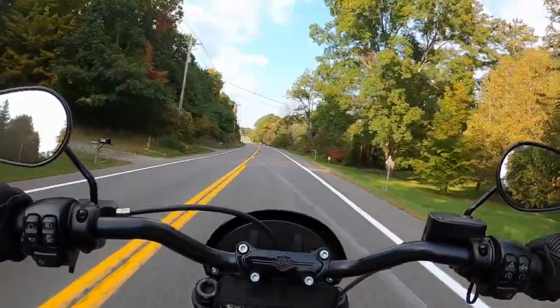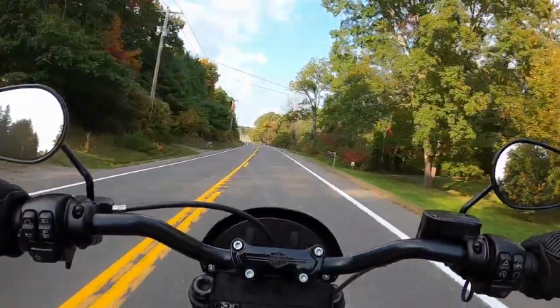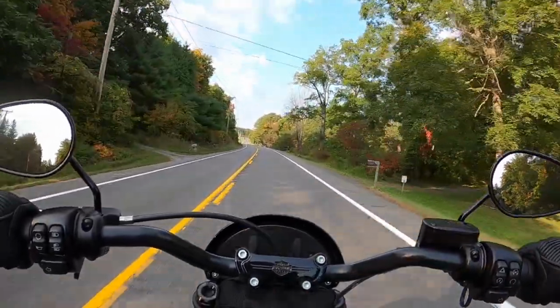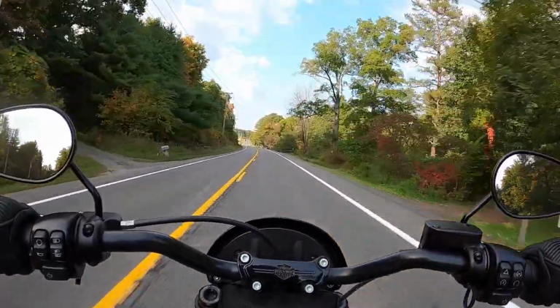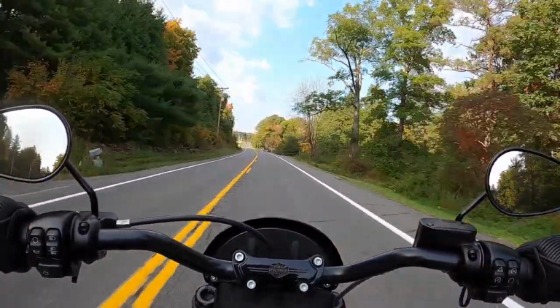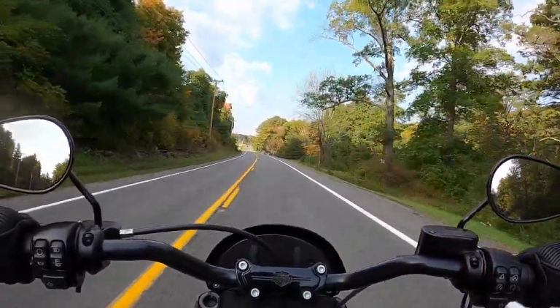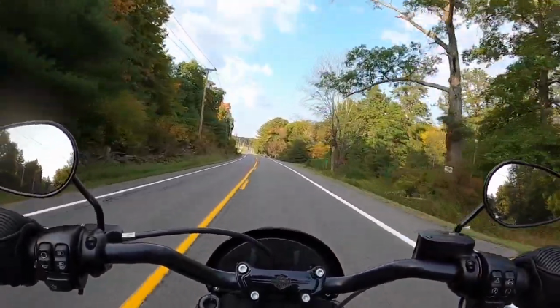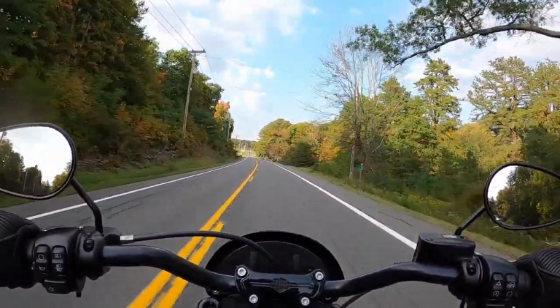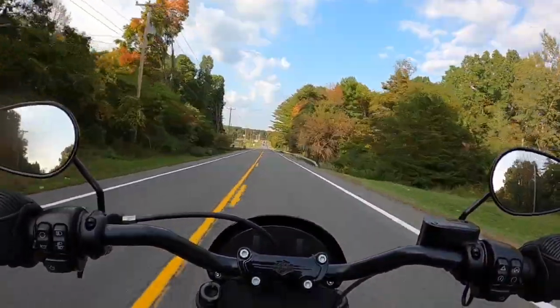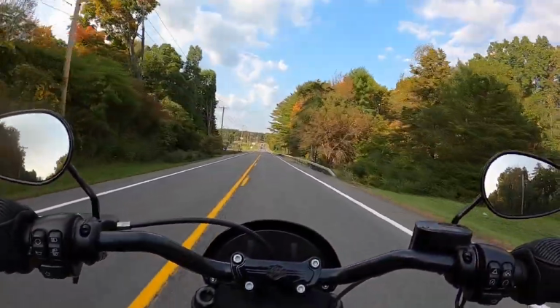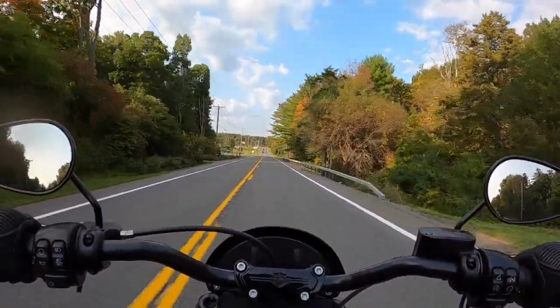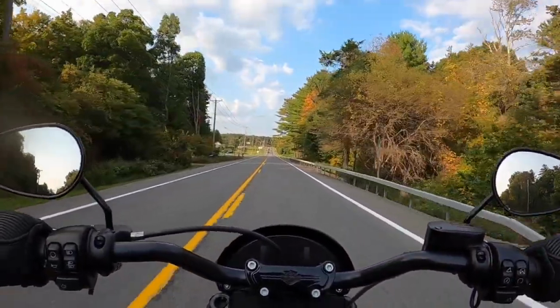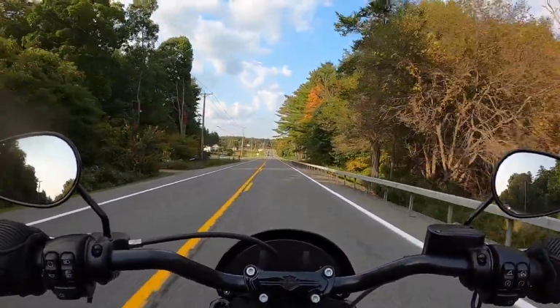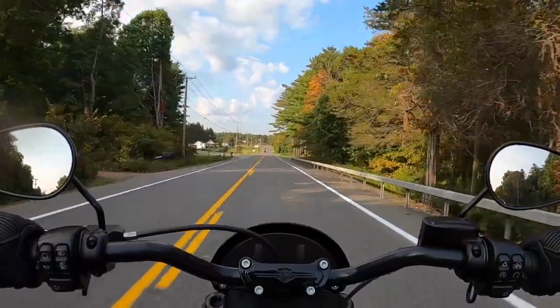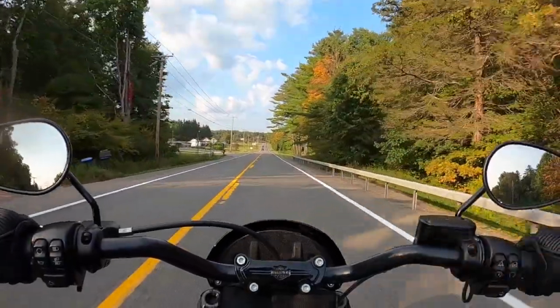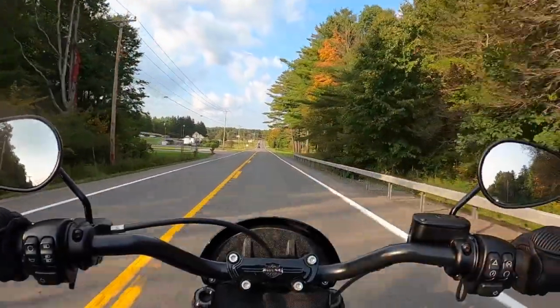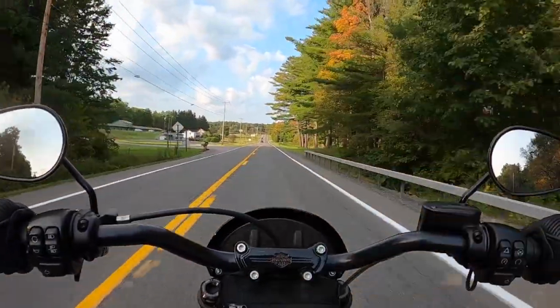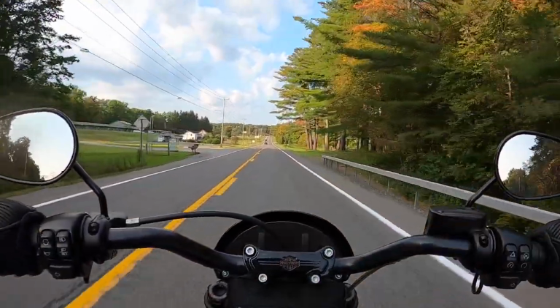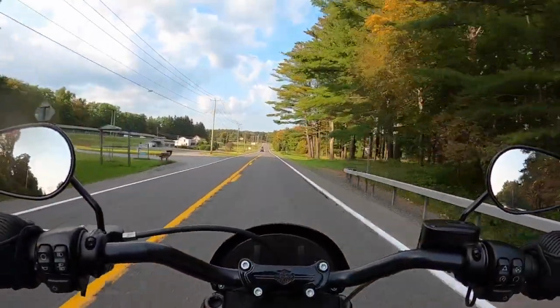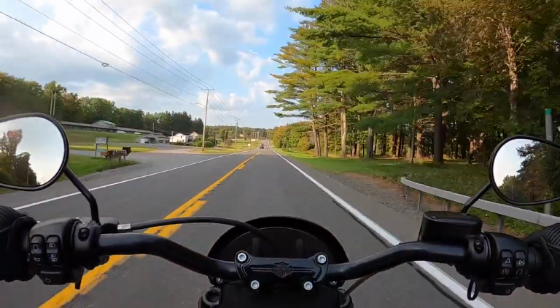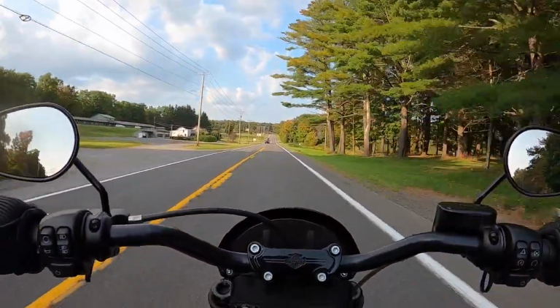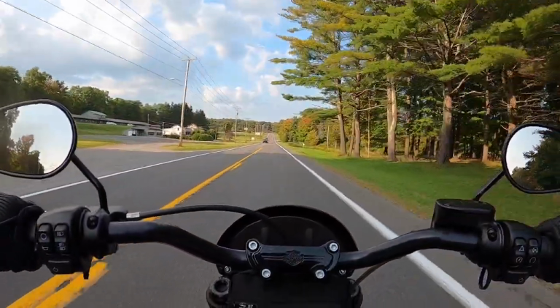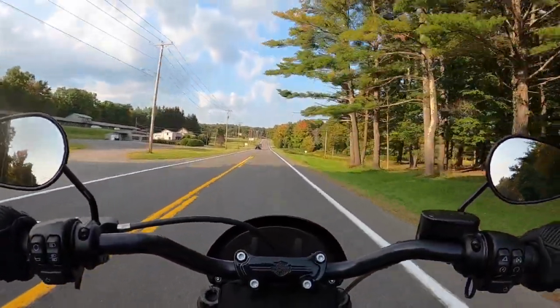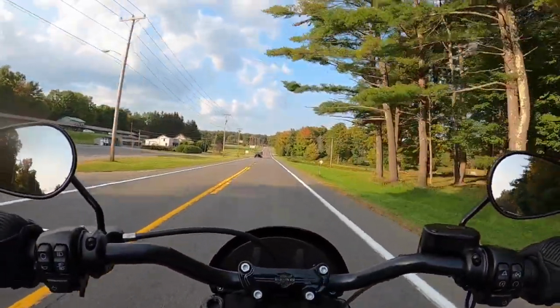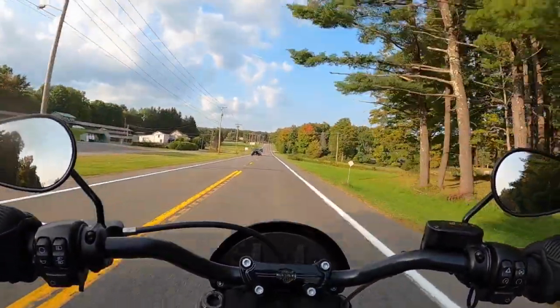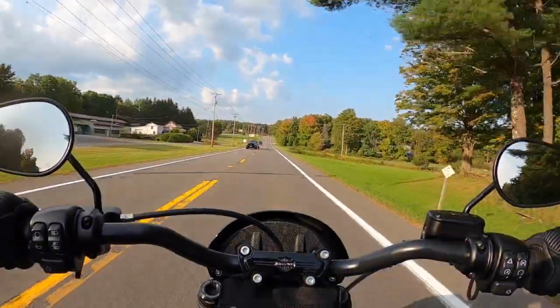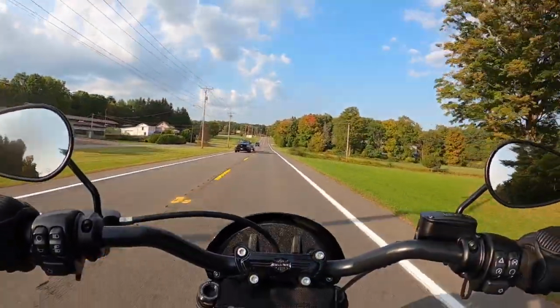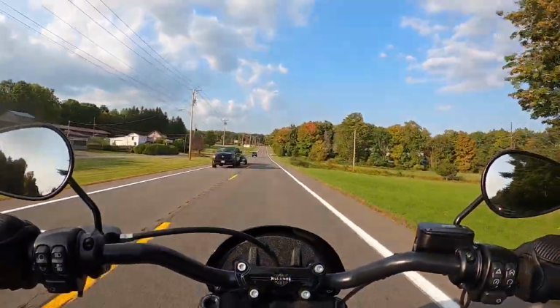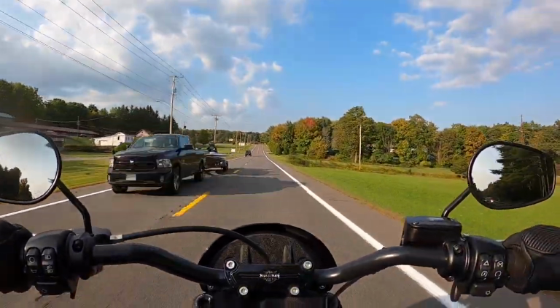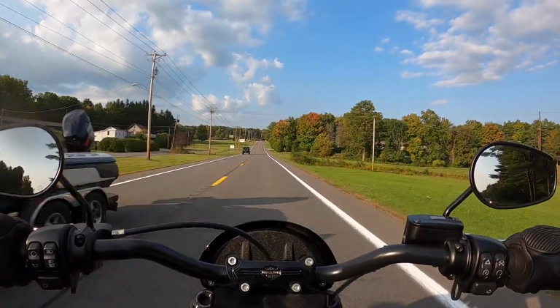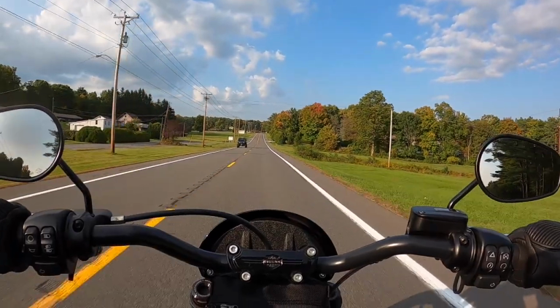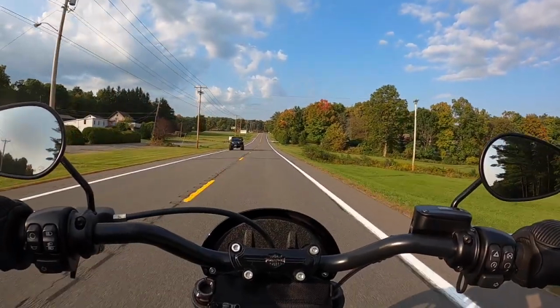We are in New York. The roads here — they're crap. There's potholes. It's not the streets of, like, Daytona Bikeway.